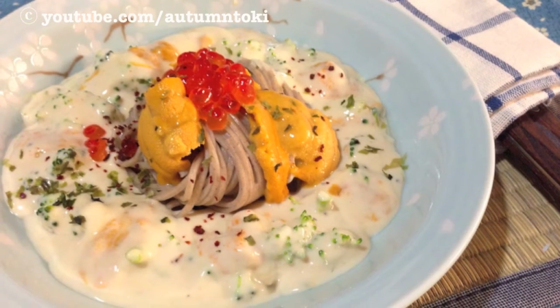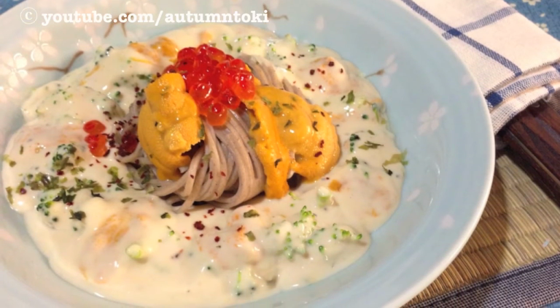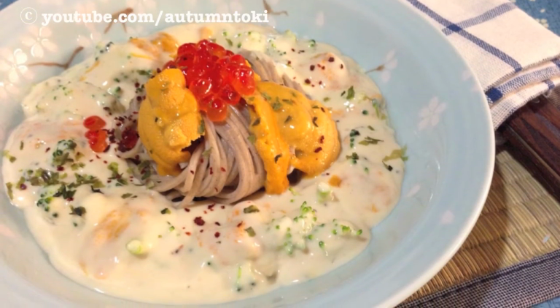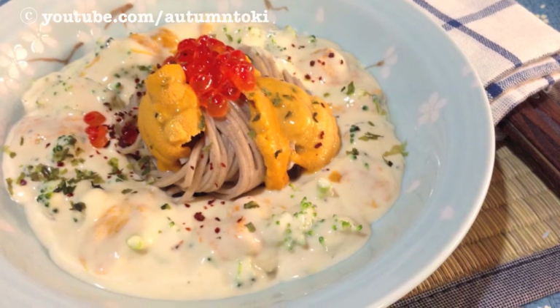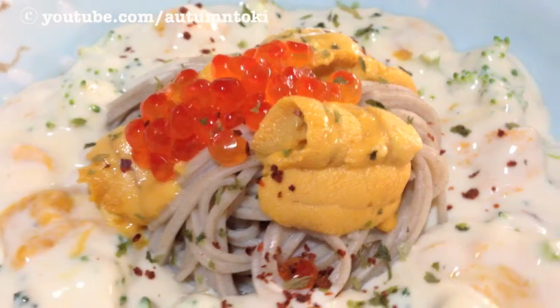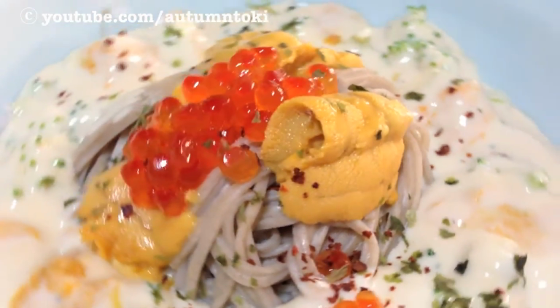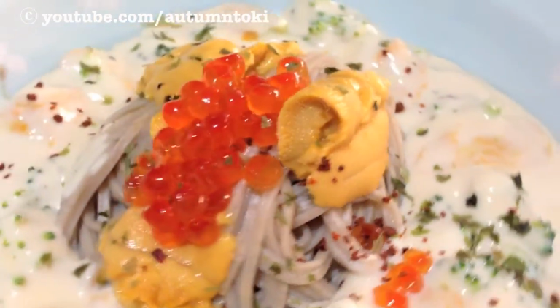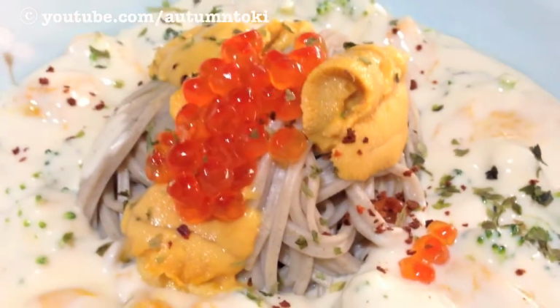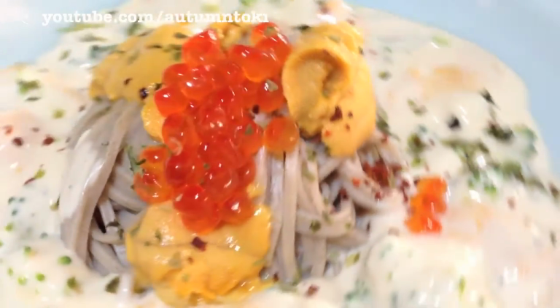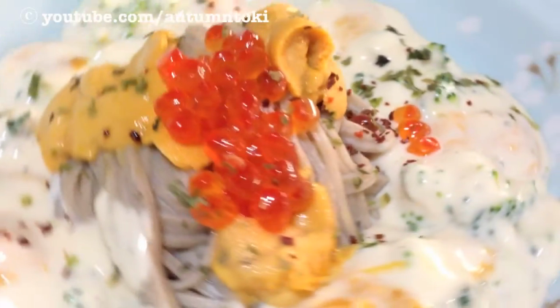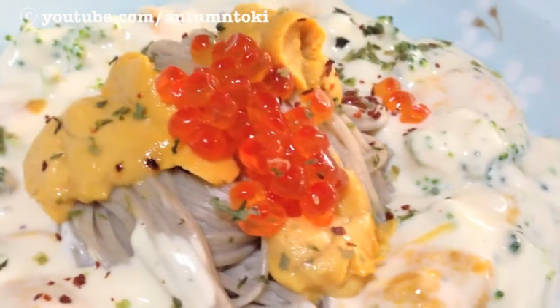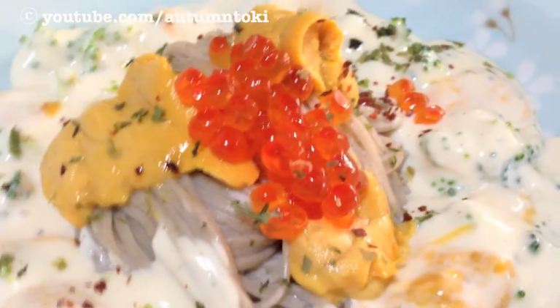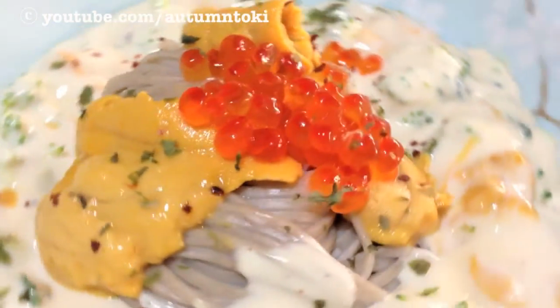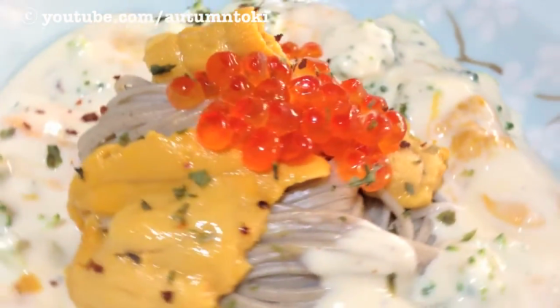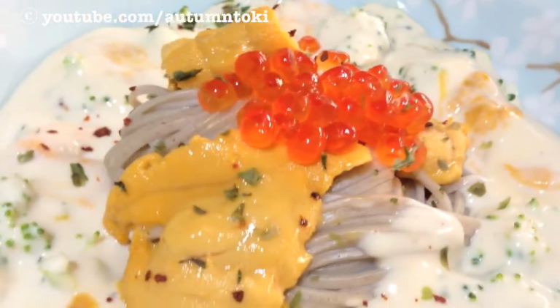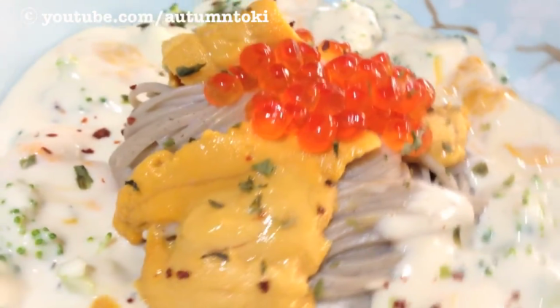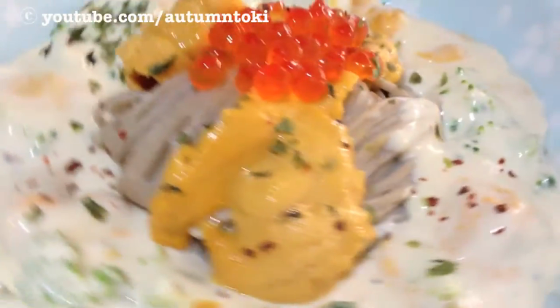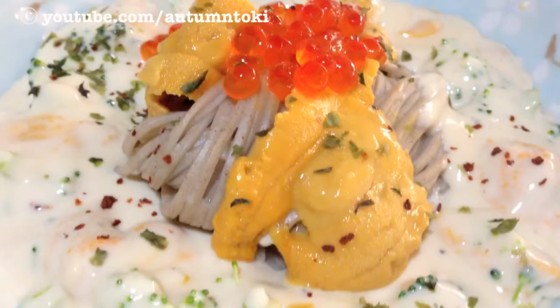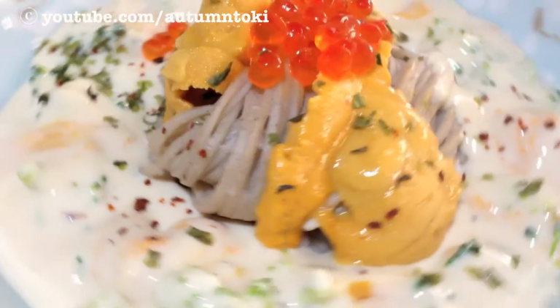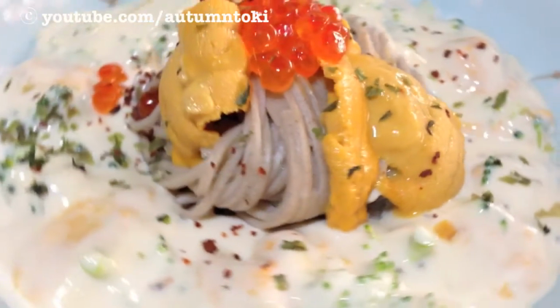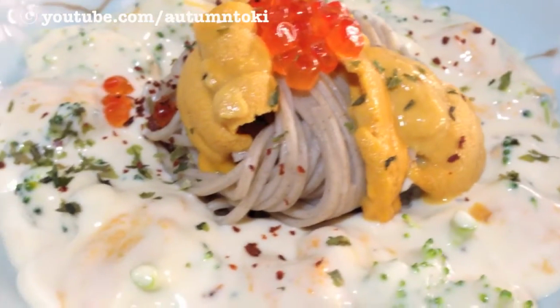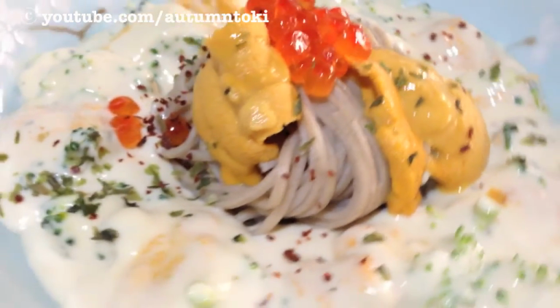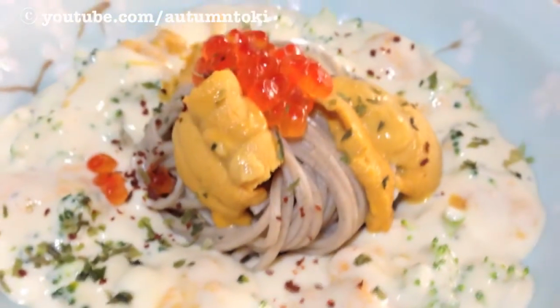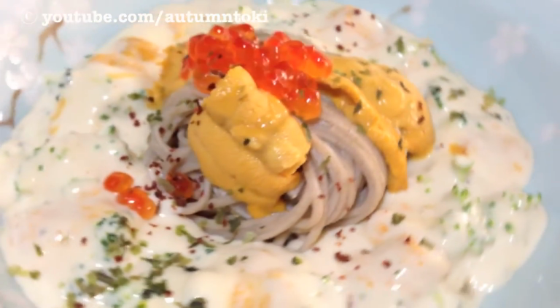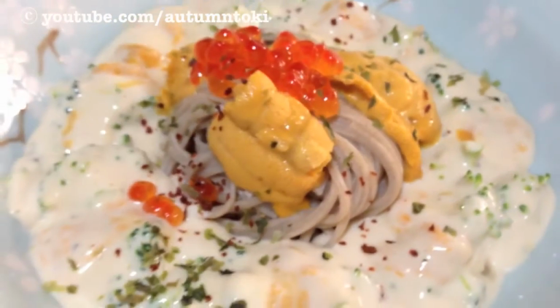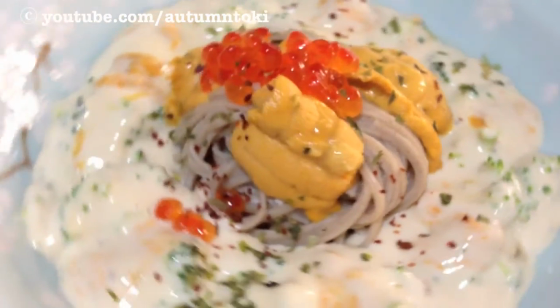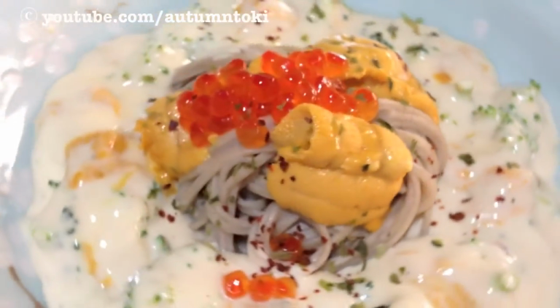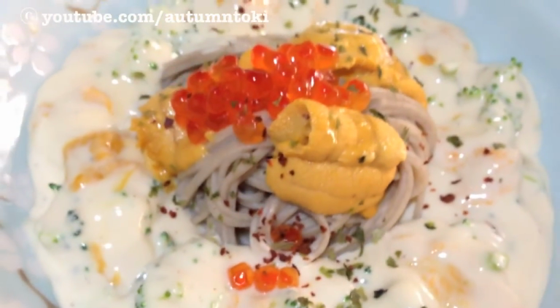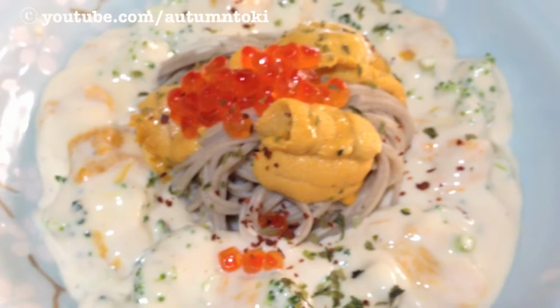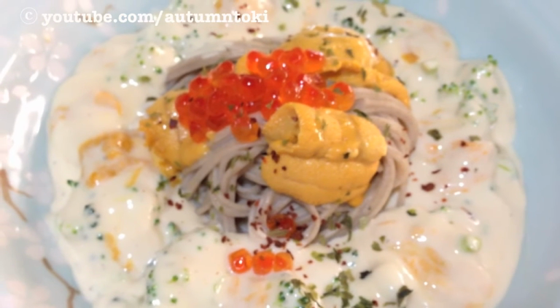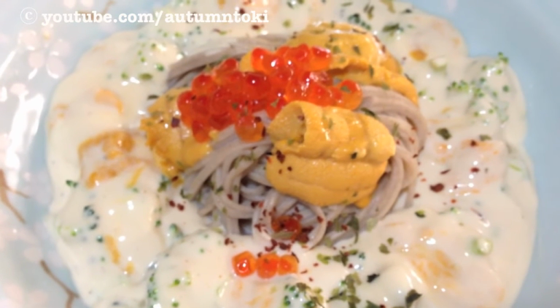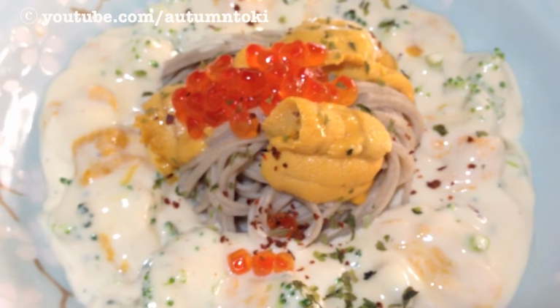So this is the uni broccoli cream sauce with ikura as topping. Hope you enjoyed this little sharing. I'll talk to you in my next video. Thanks for watching. Bye!